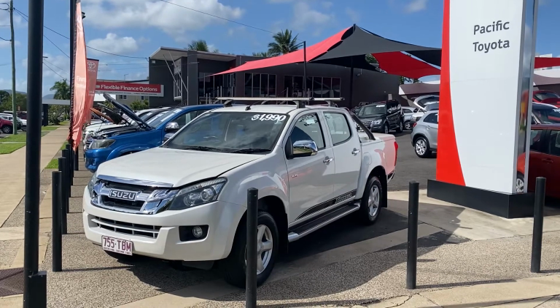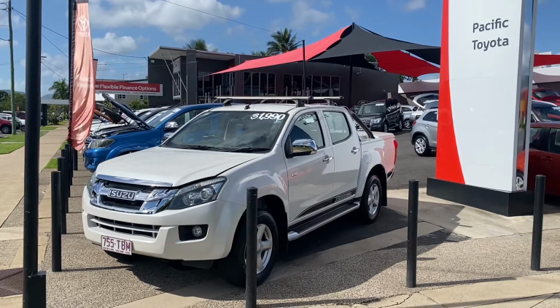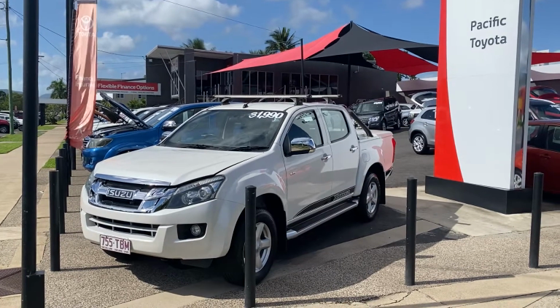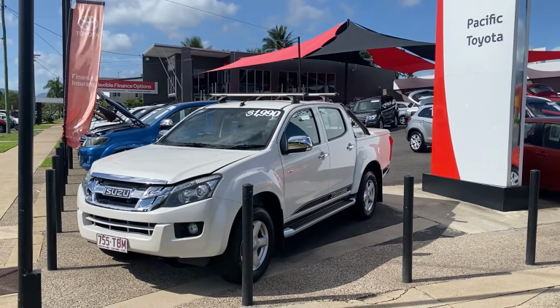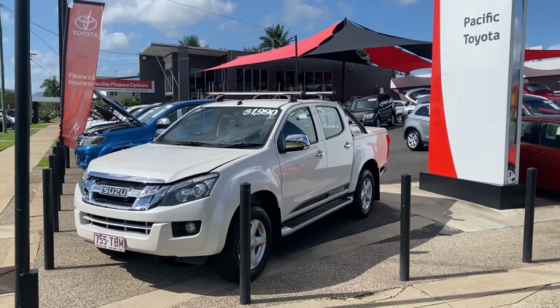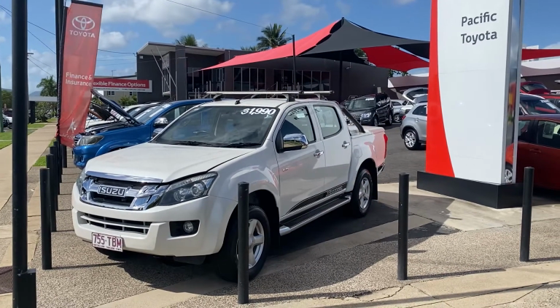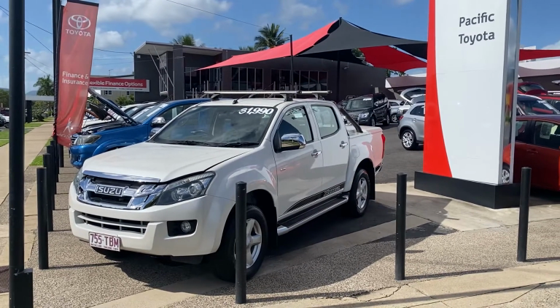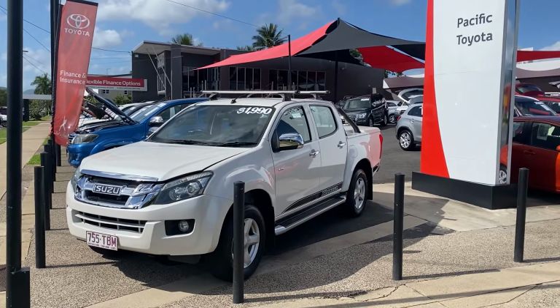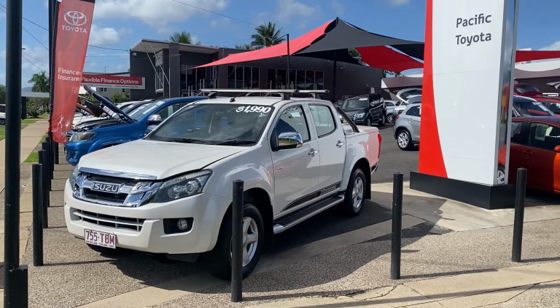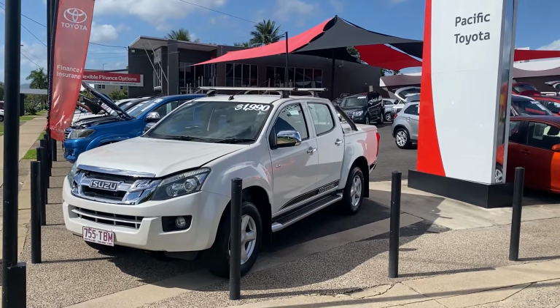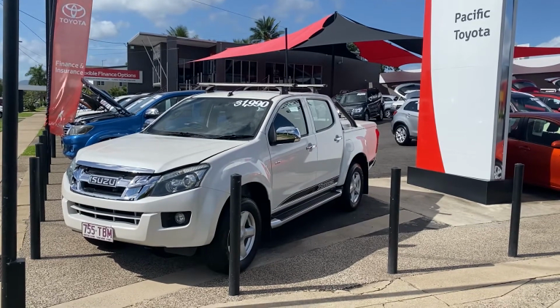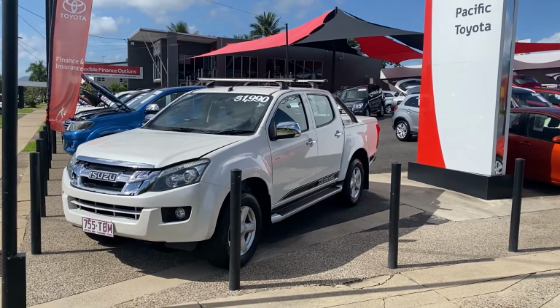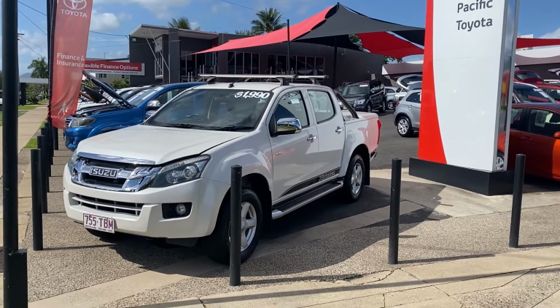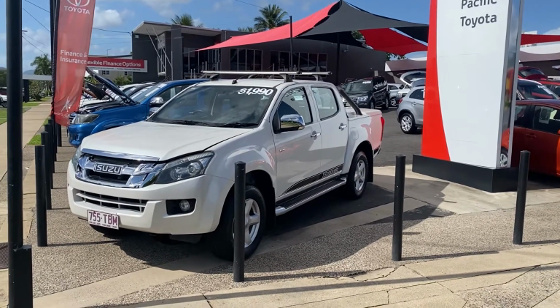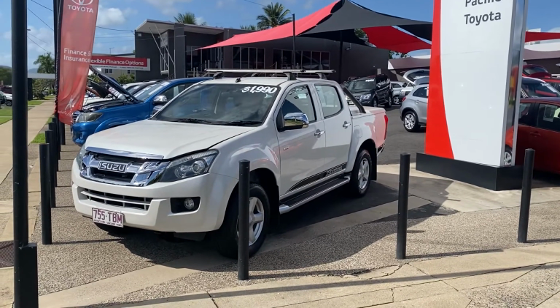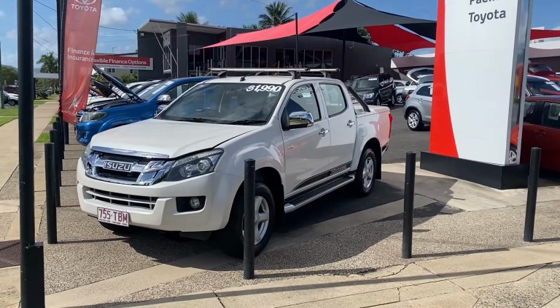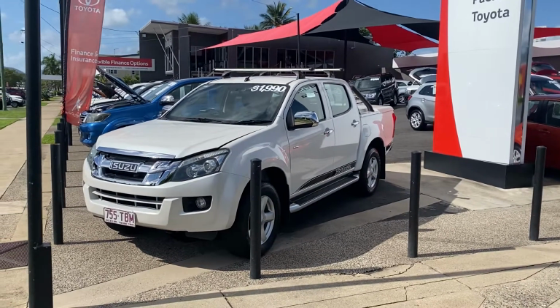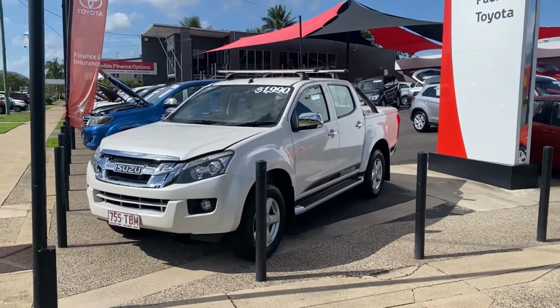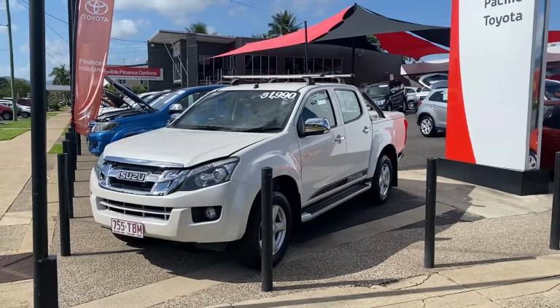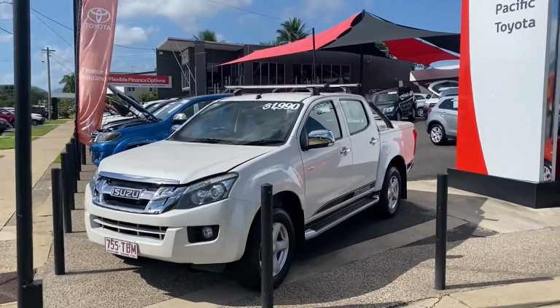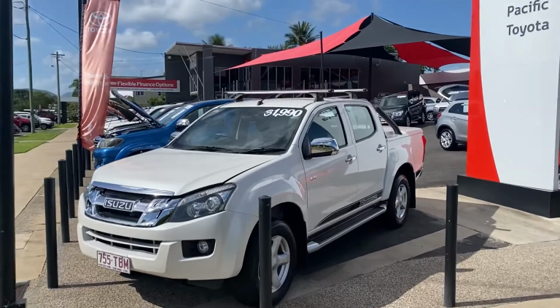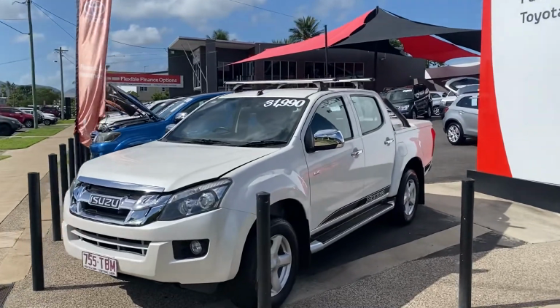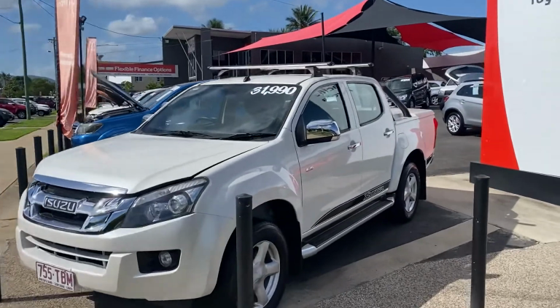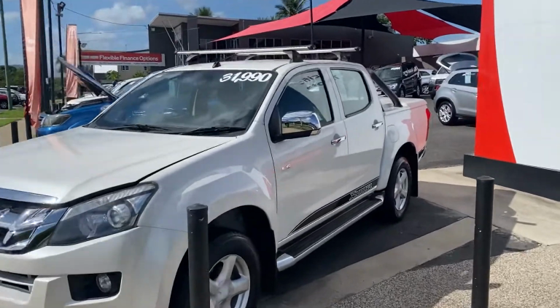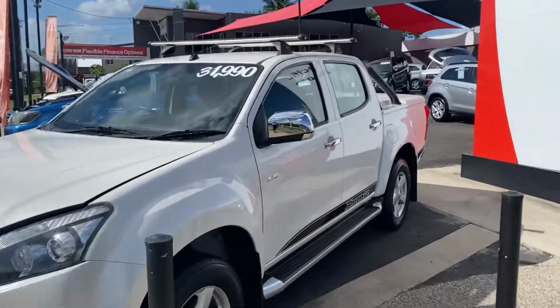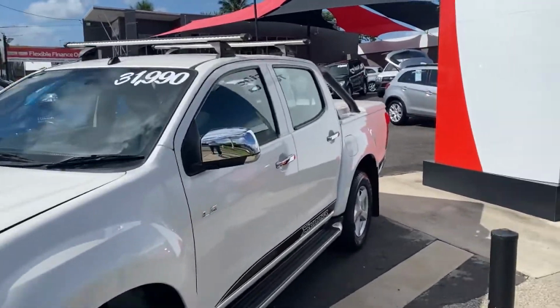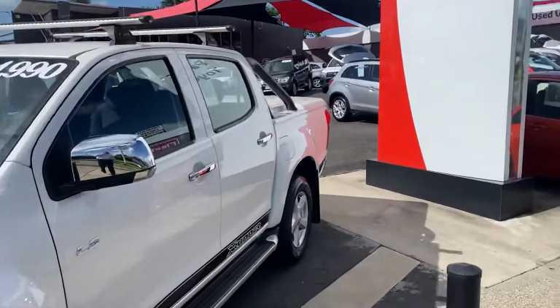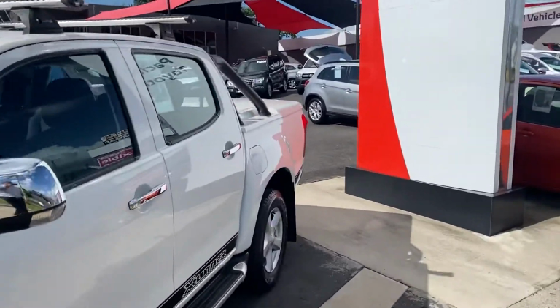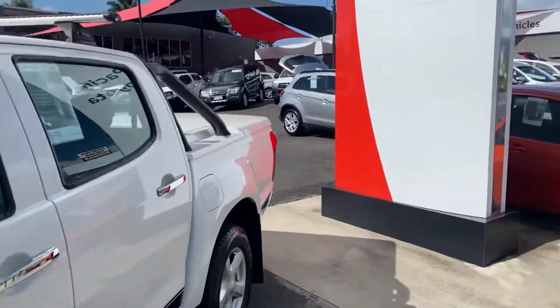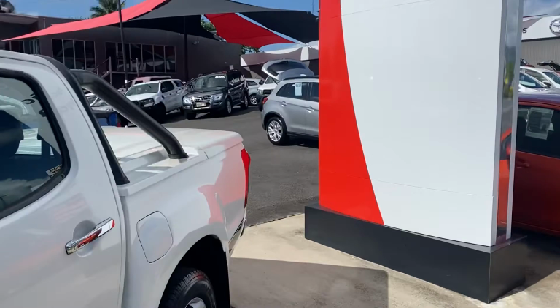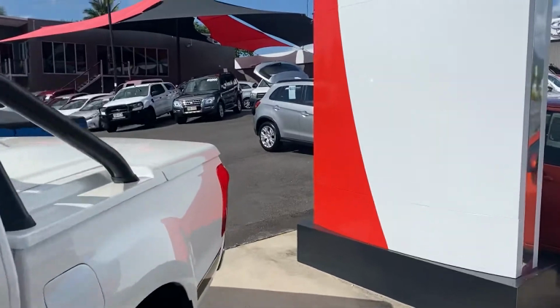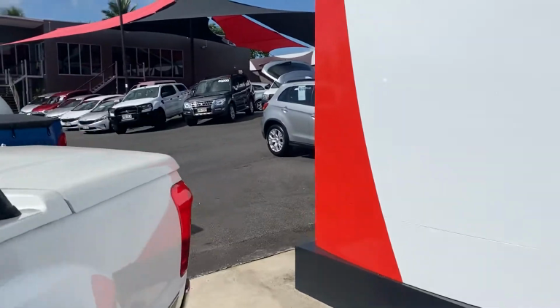G'day, John Hayden here from Pacific Toyota, giving you the personalized high-definition virtual tour on our dual-cab Isuzu D-Max X-Runner. Before I get to the vehicle itself, what I thought I would do is show you who we are as a business.